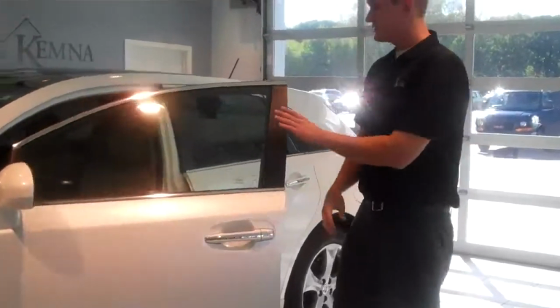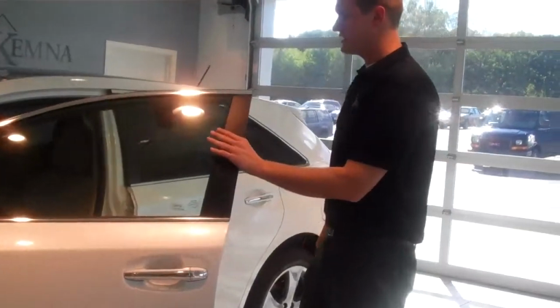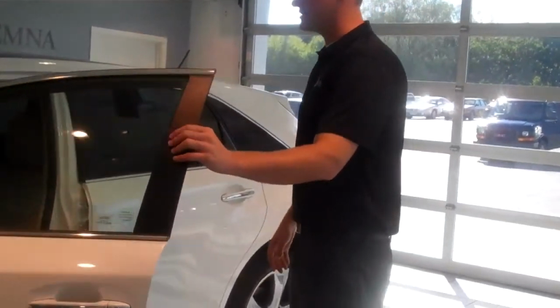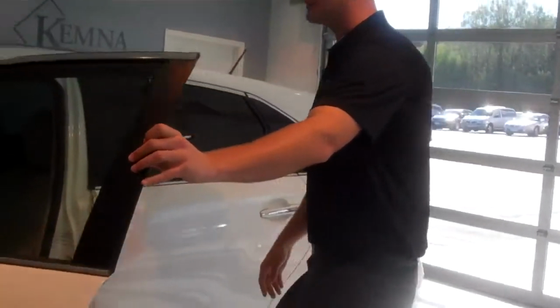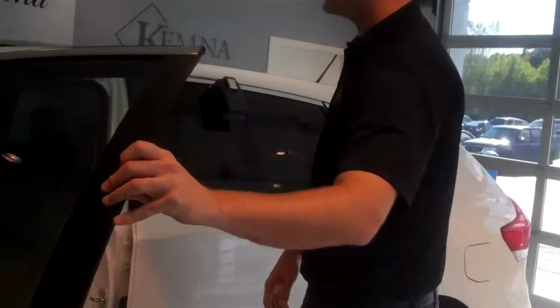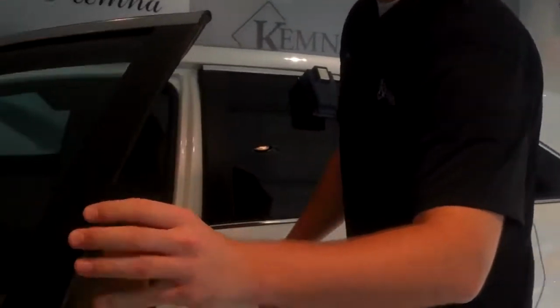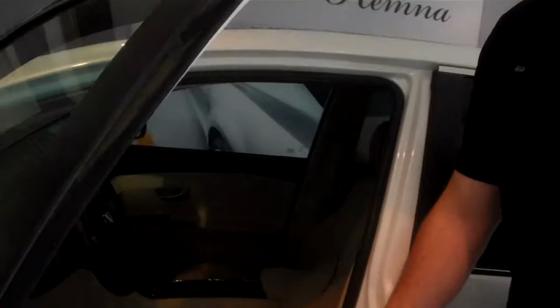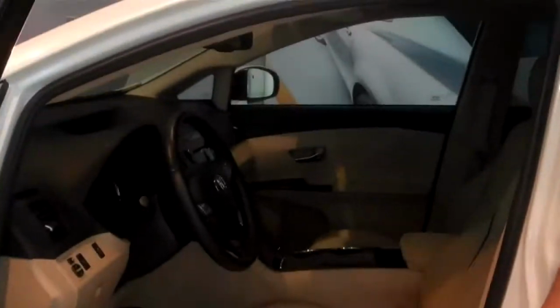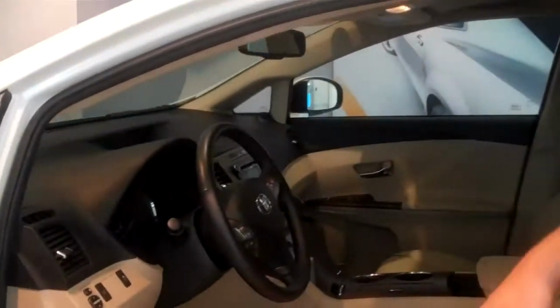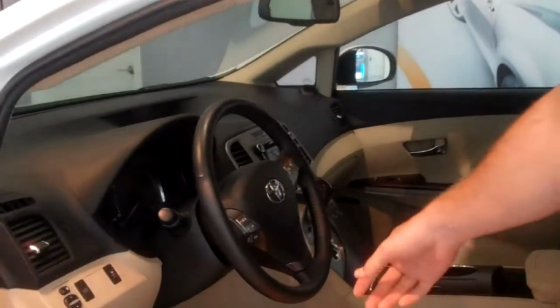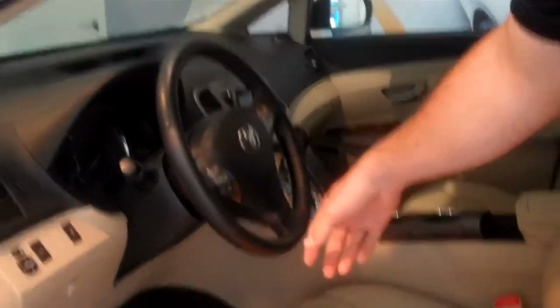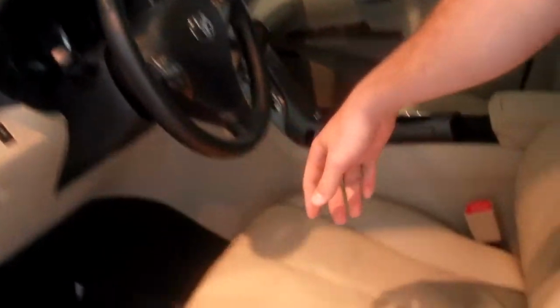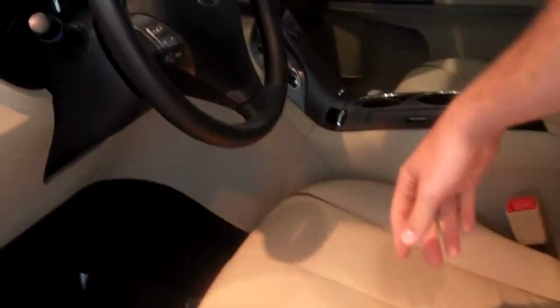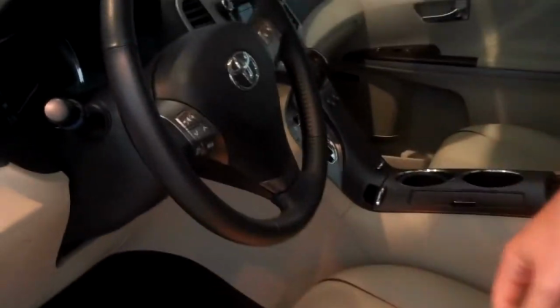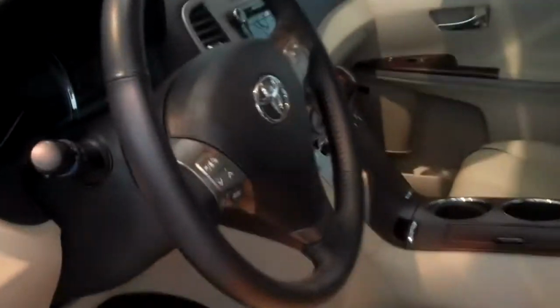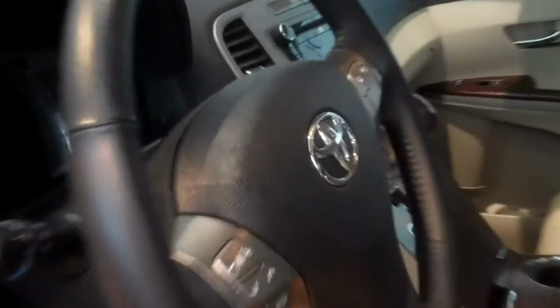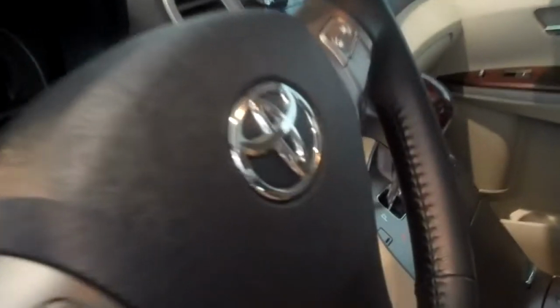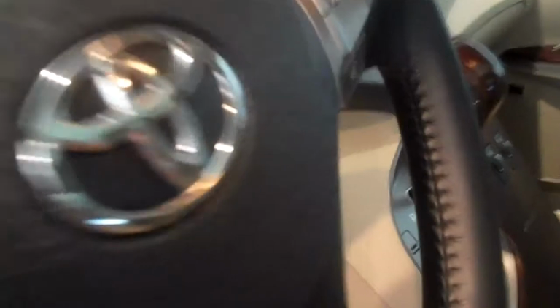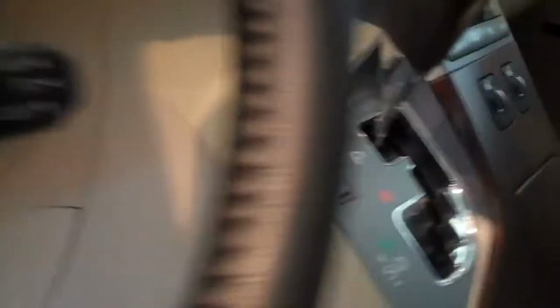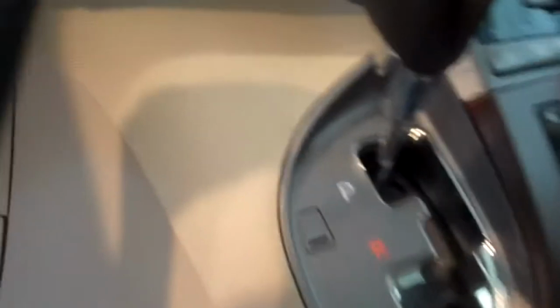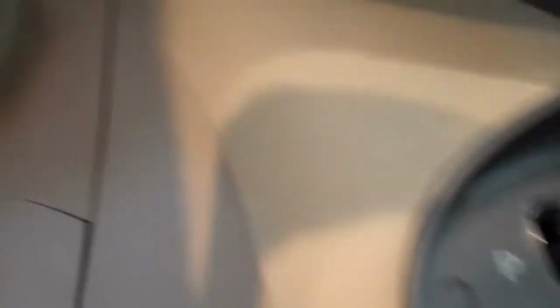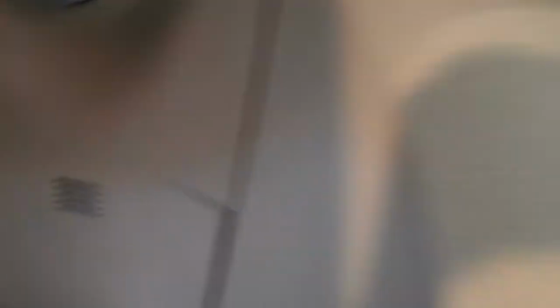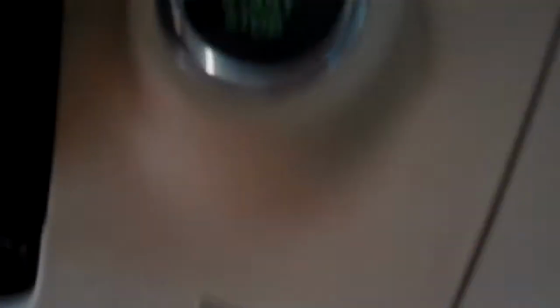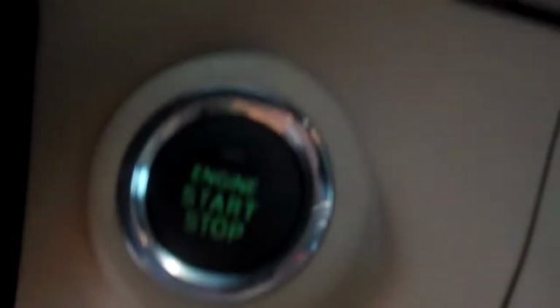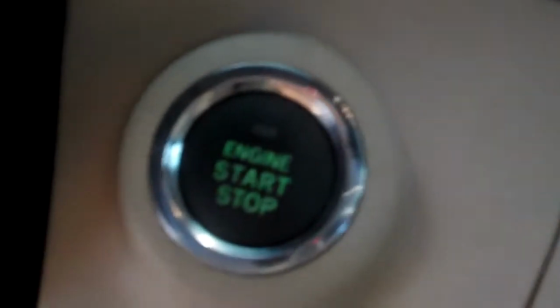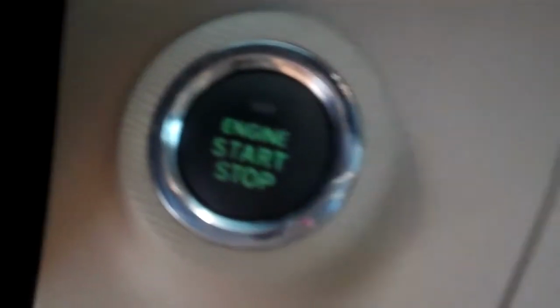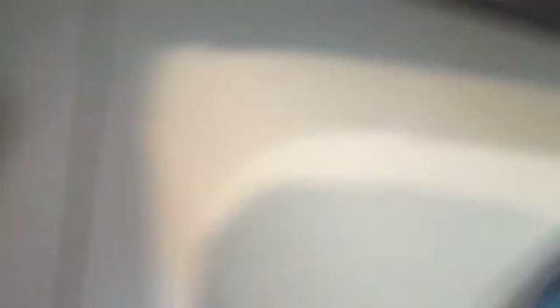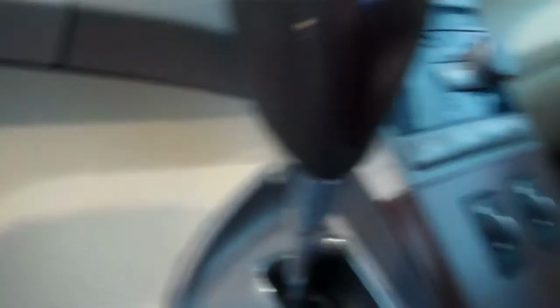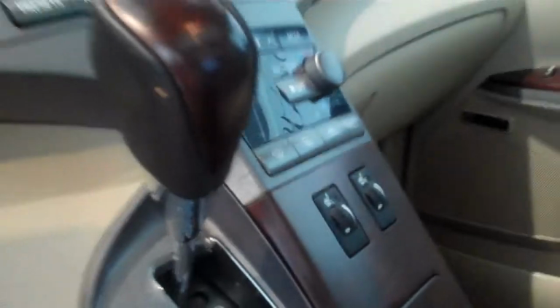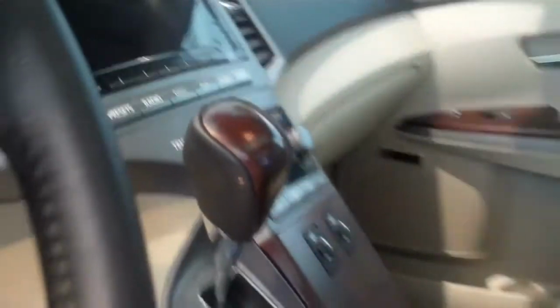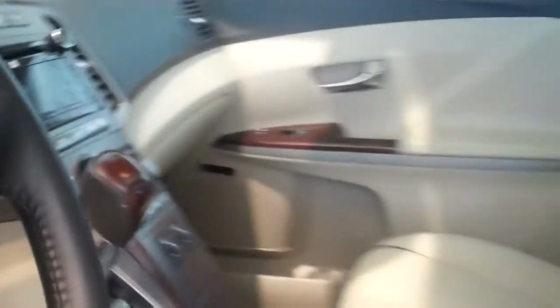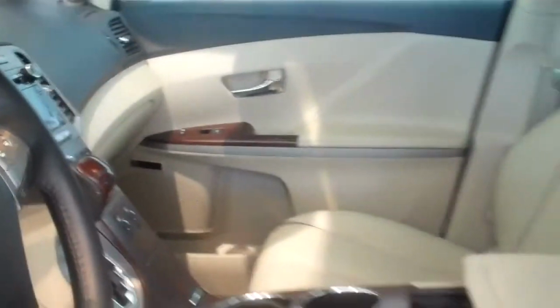Pretty loaded on the interior — got leather and wood grain. This one actually has a push button start, so all you need to do is have the key in your pocket. Press the push button while you're pressing the brake and it starts up. You'll never lock the keys in the car or anything like that.